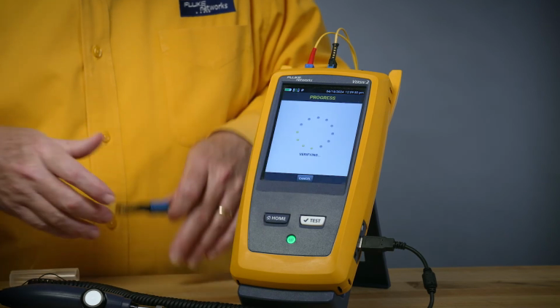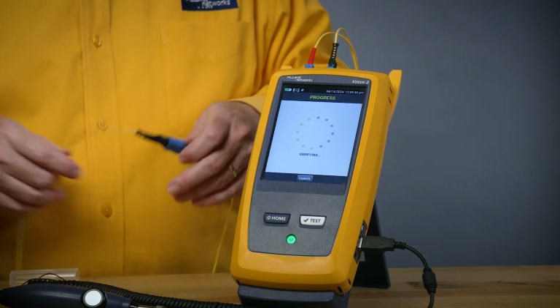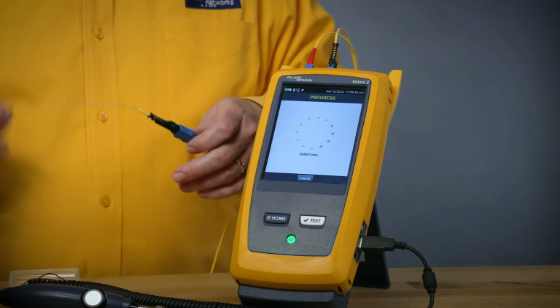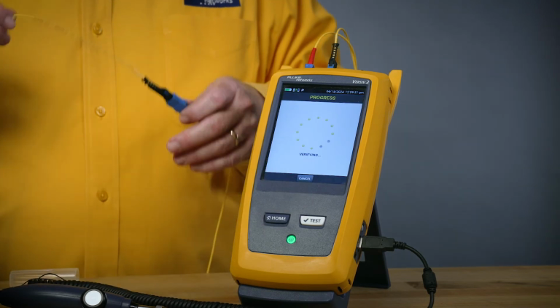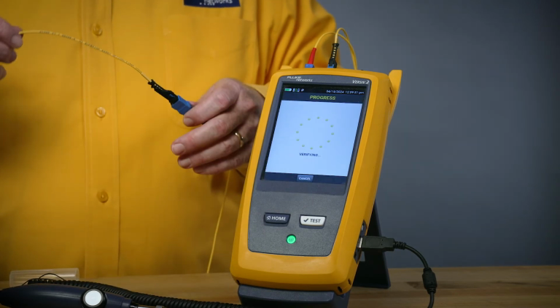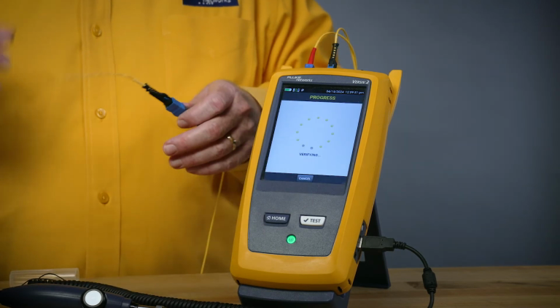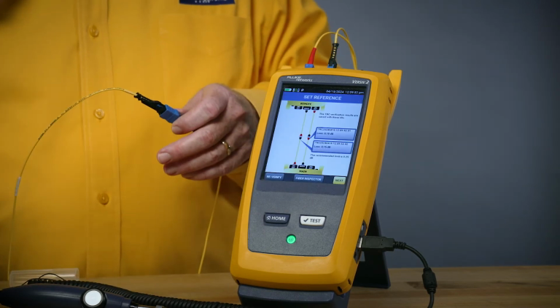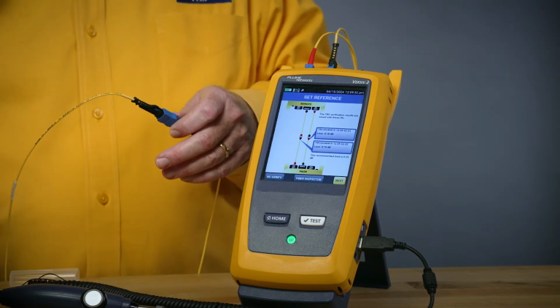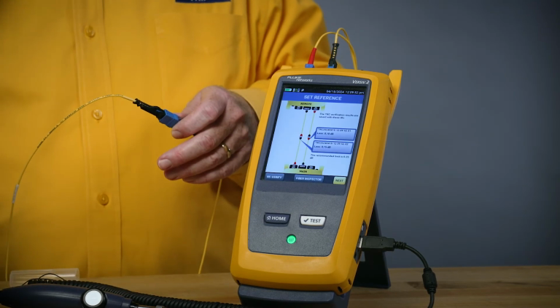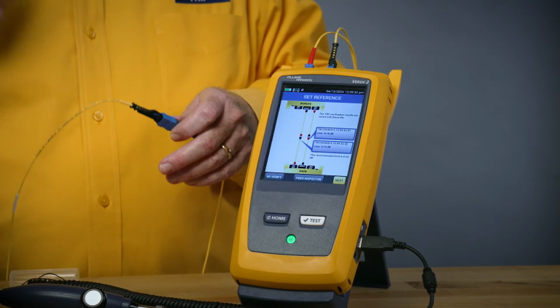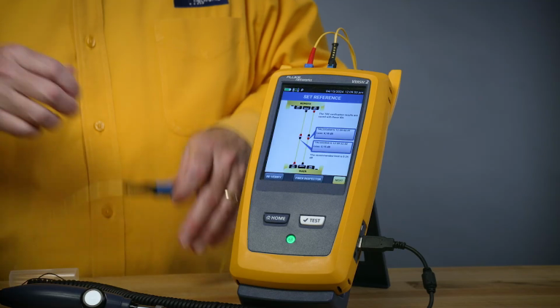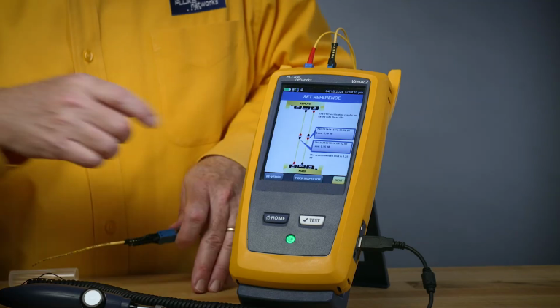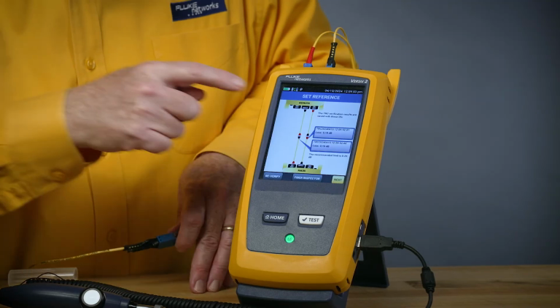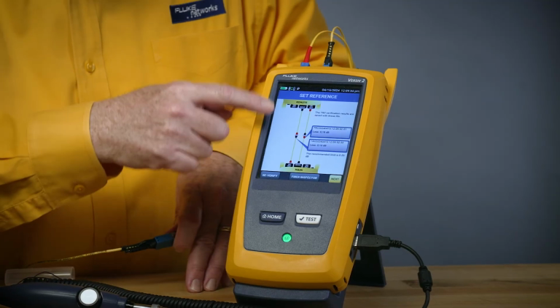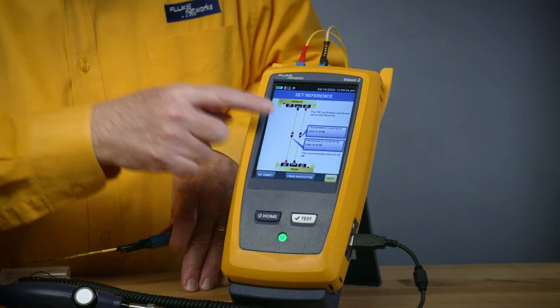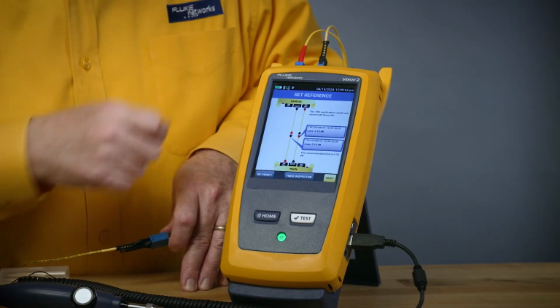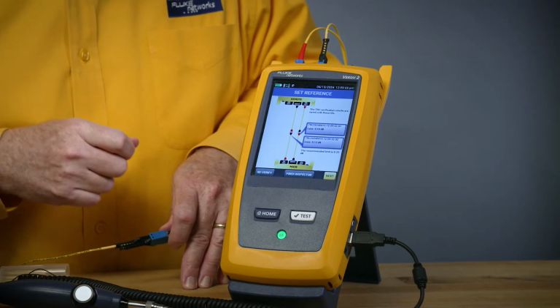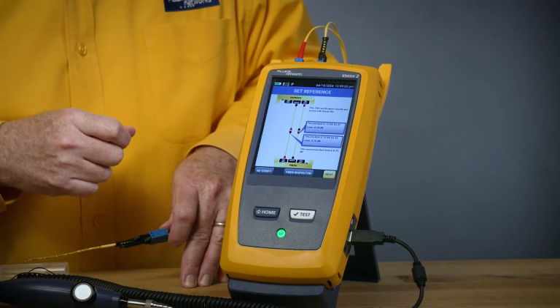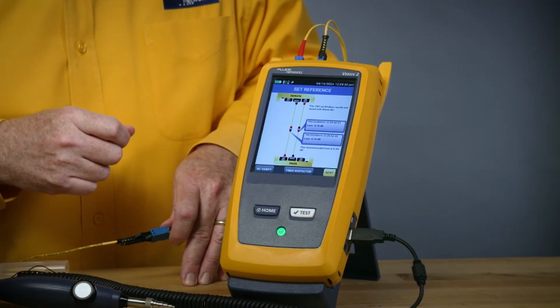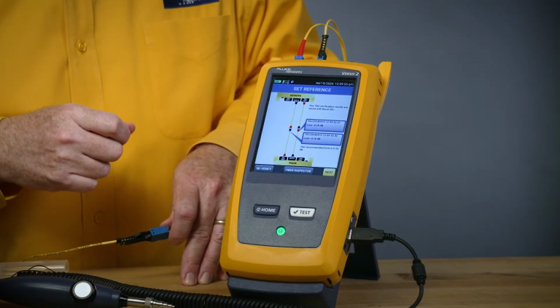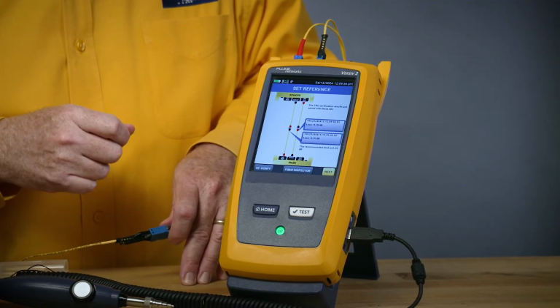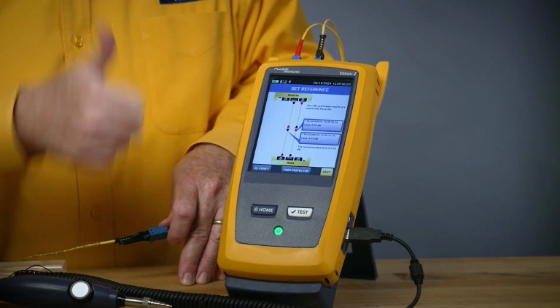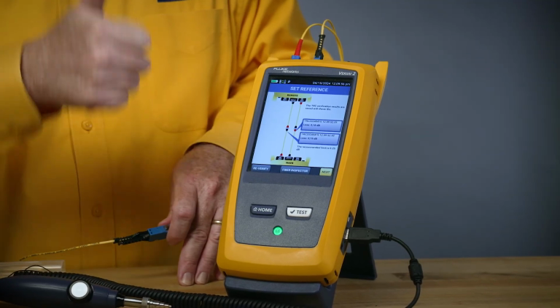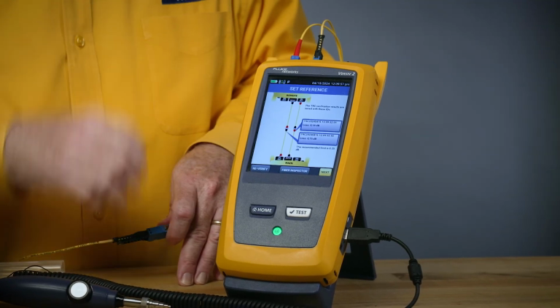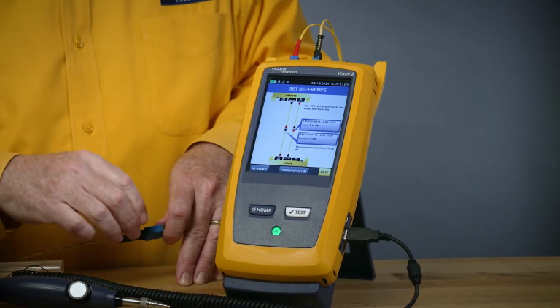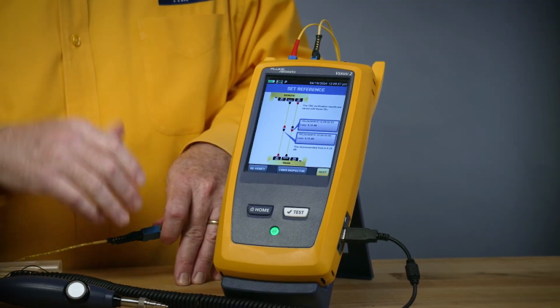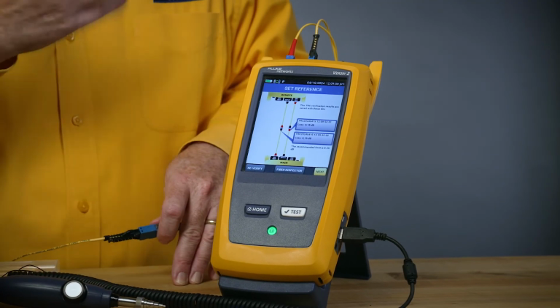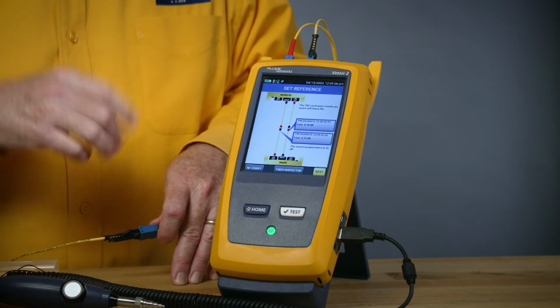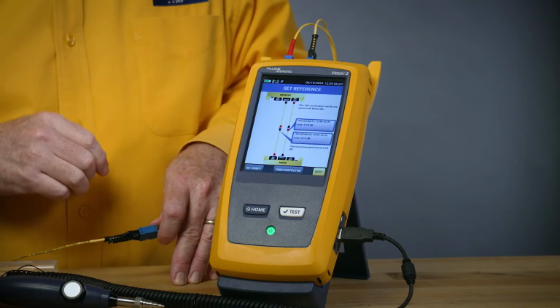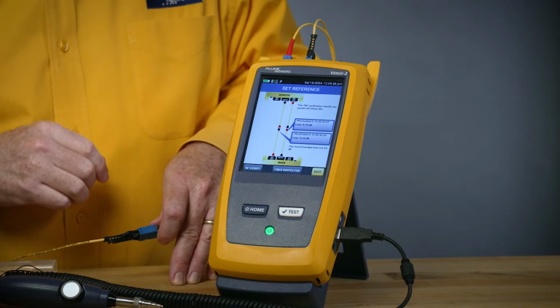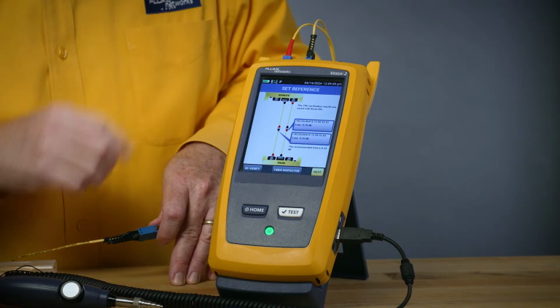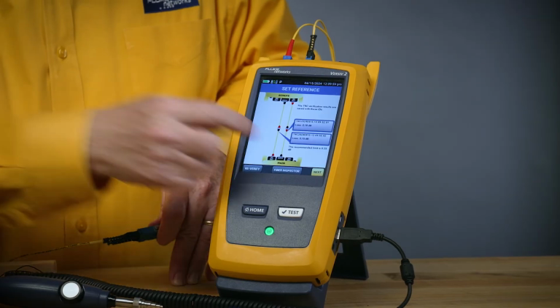I'll add my known good leg here, and we'll join those together and do our test reference cord verification. Because this is single mode, we want to get less than 0.25 dB of loss — we've got that. Now we're ready to take our measurement, and we'll just finish up the wizard. The wizard says open it up and put our link to be tested there.